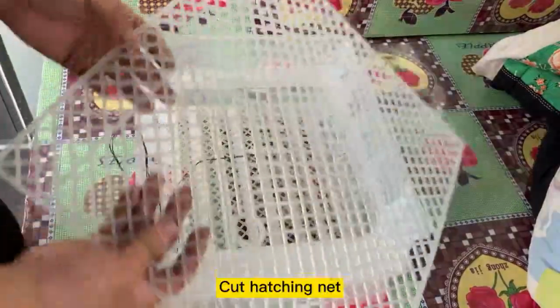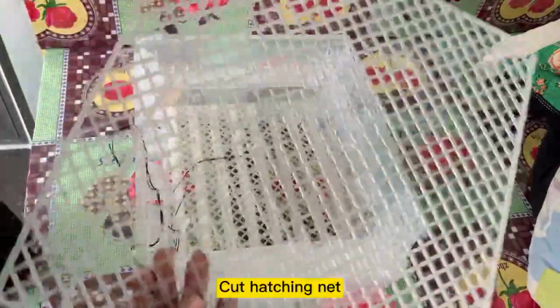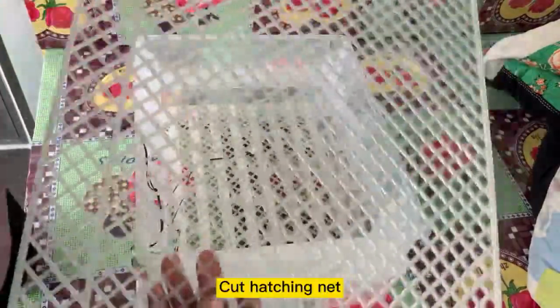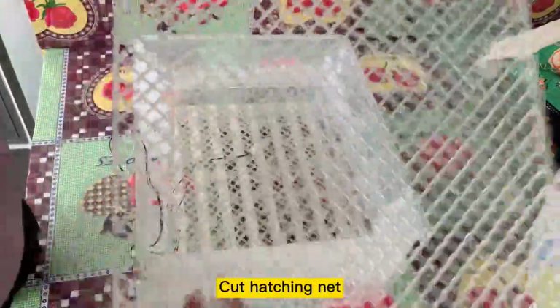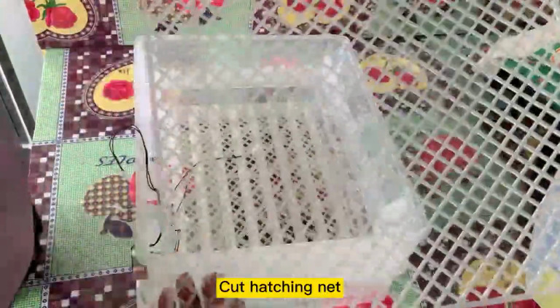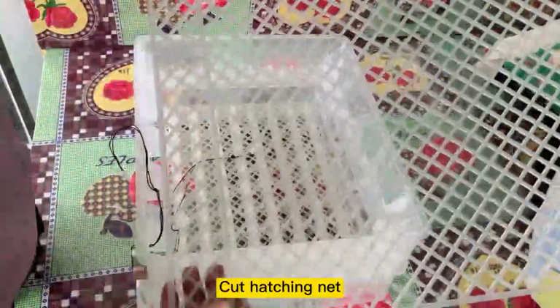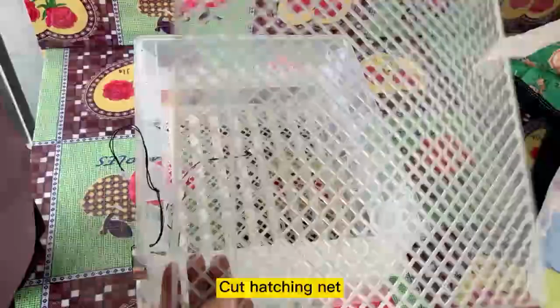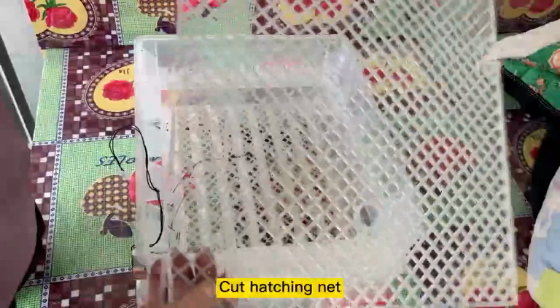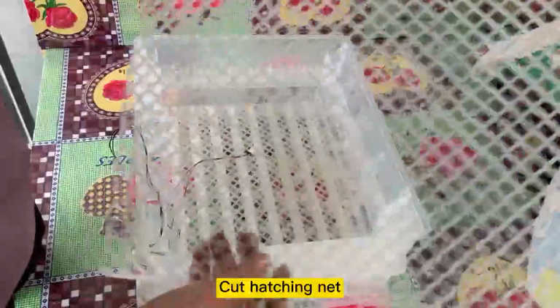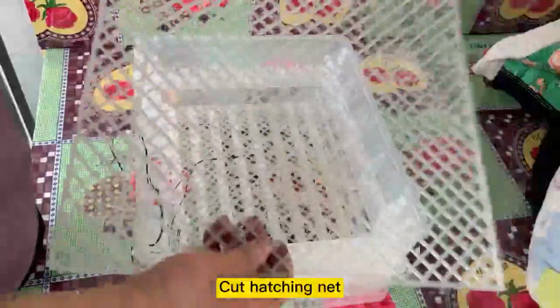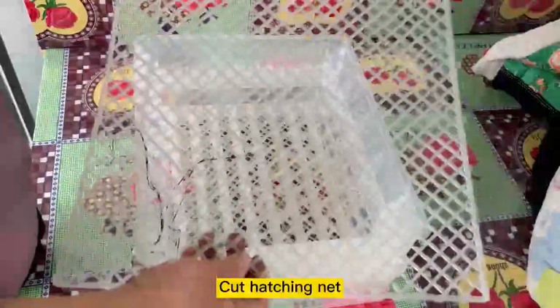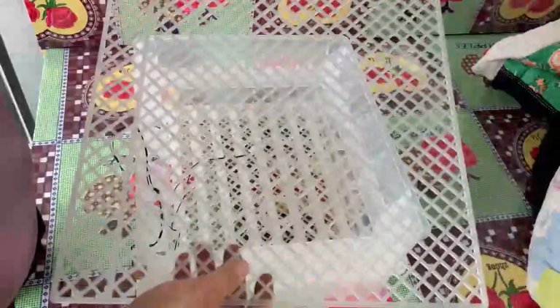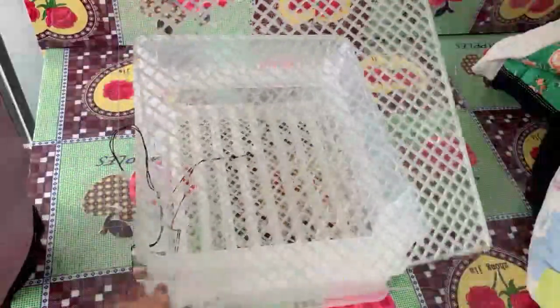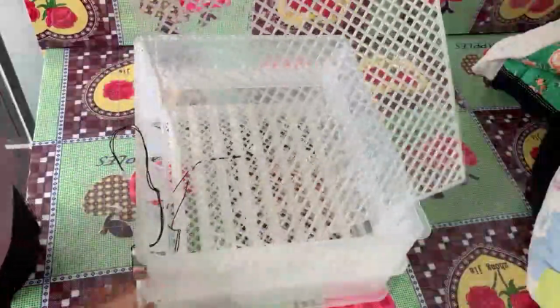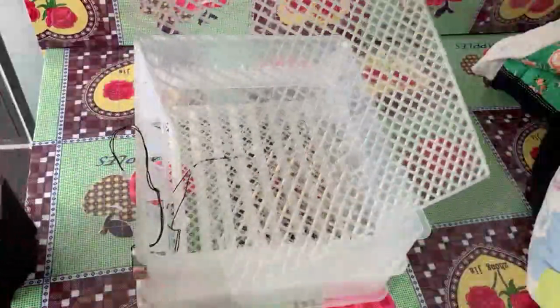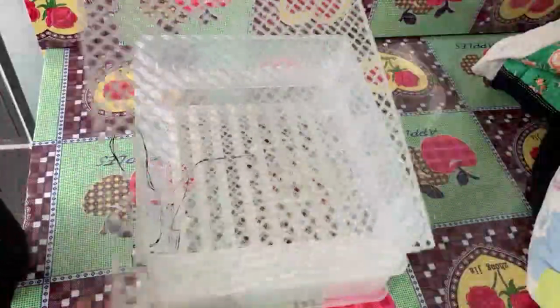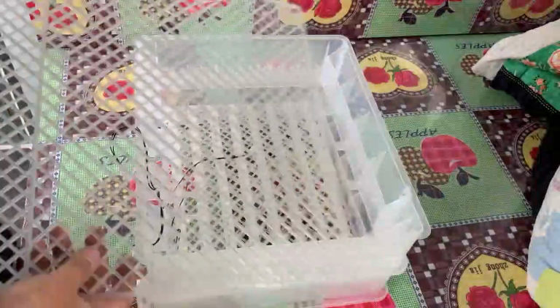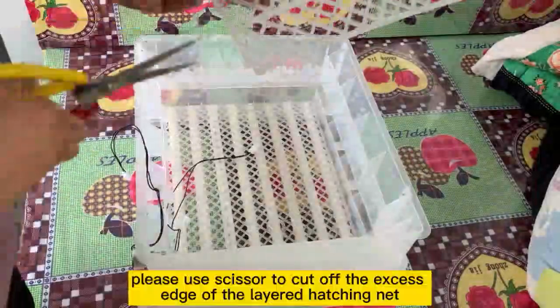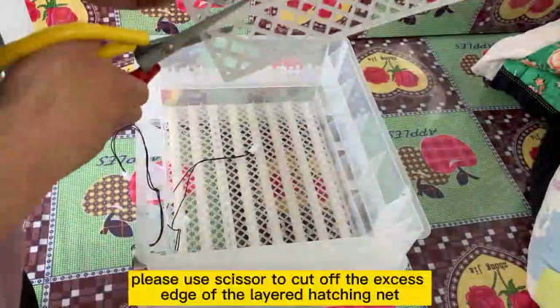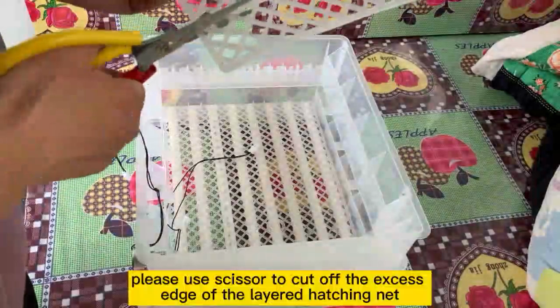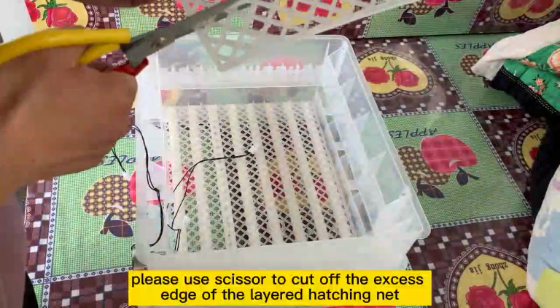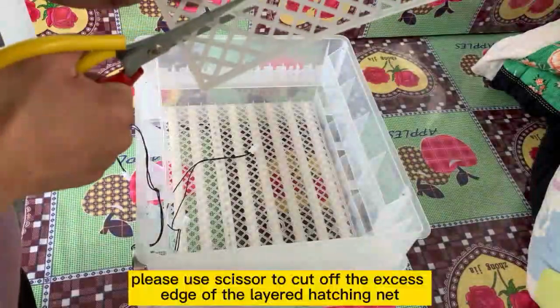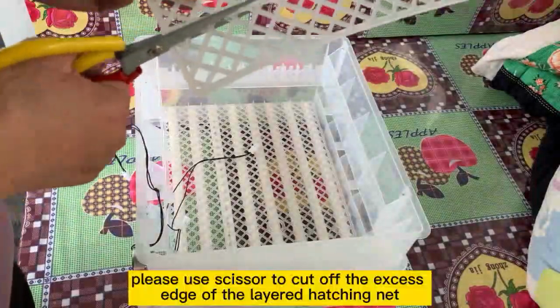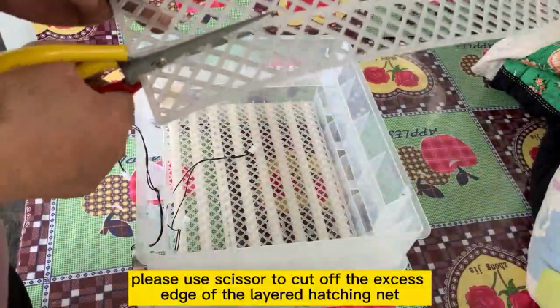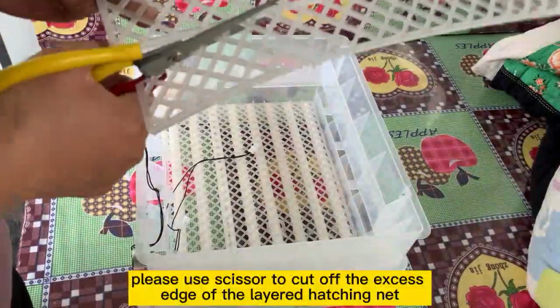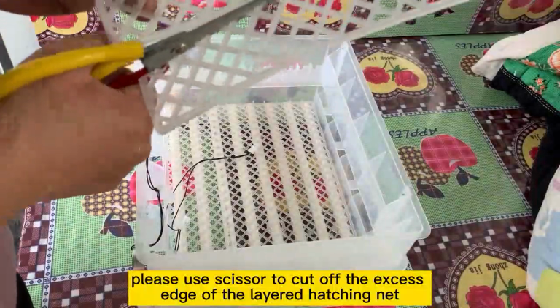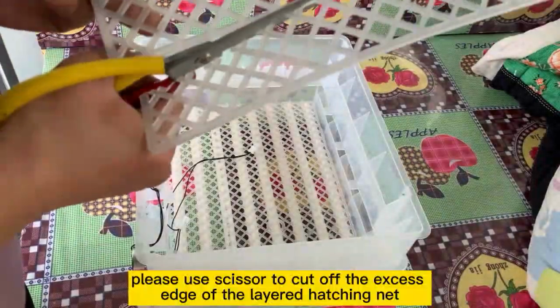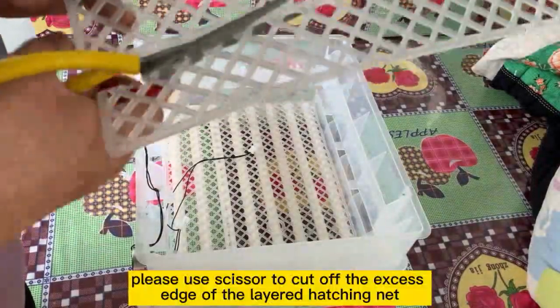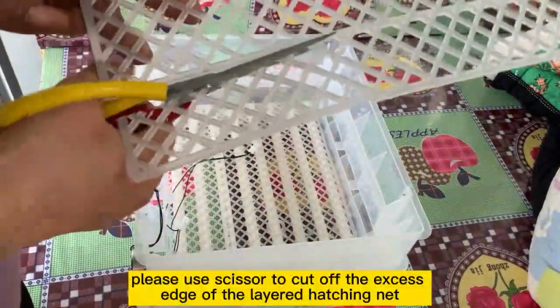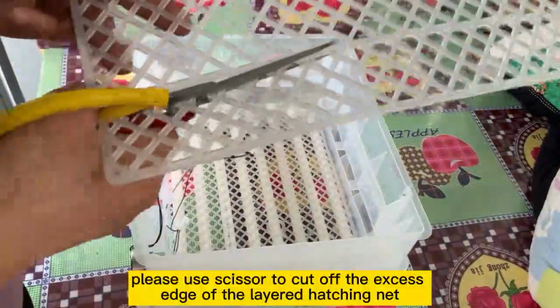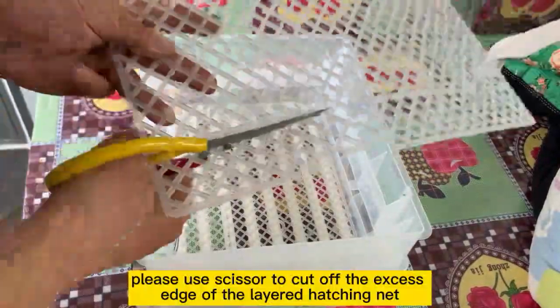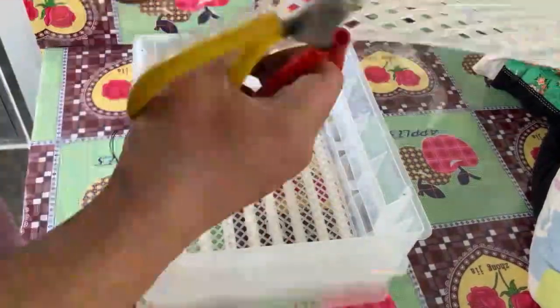Cut hatching net. Please use scissors to cut off the excess edge of the layered hatching net.